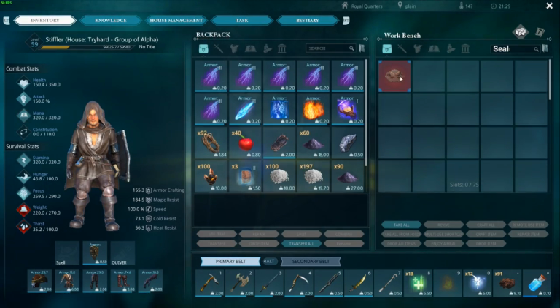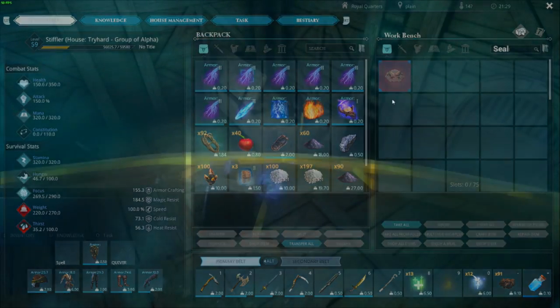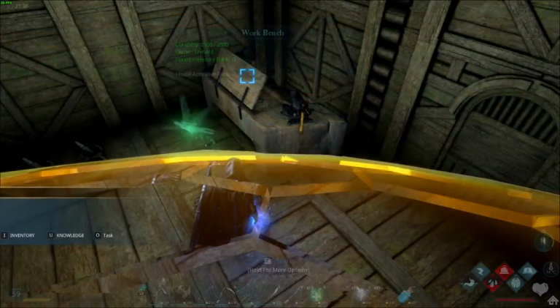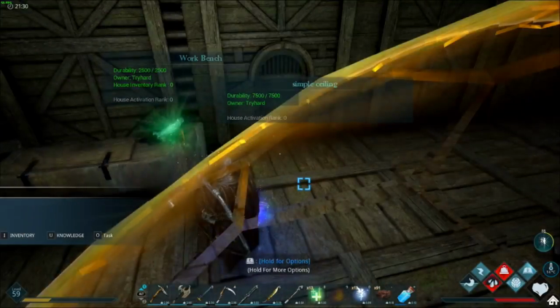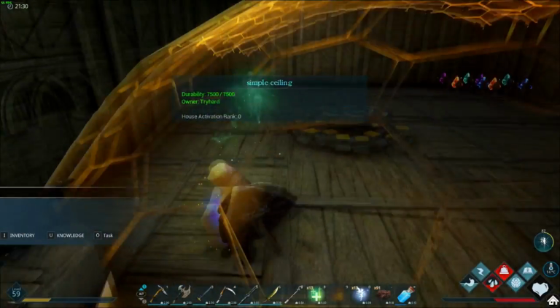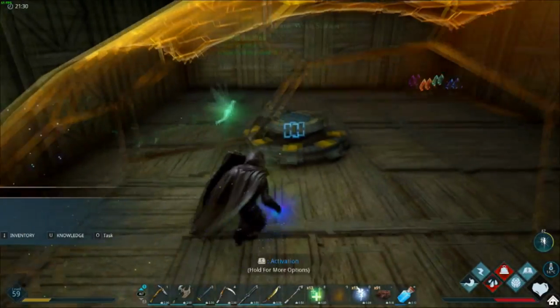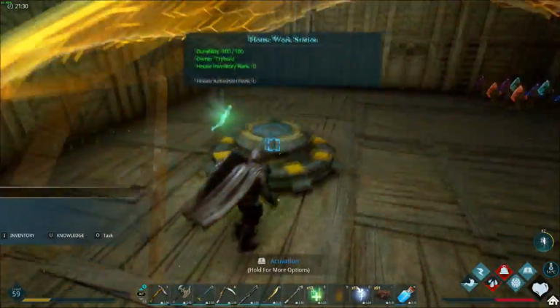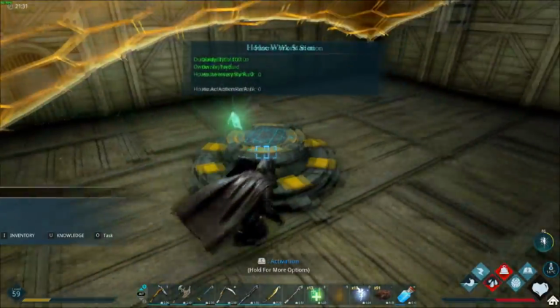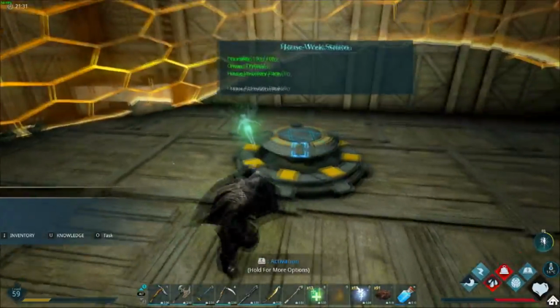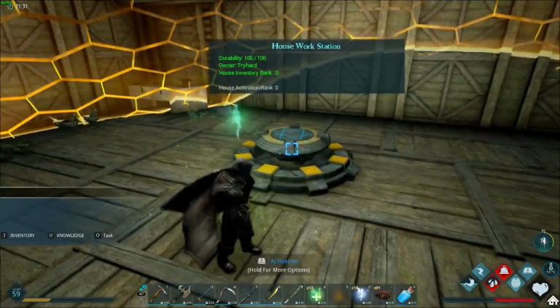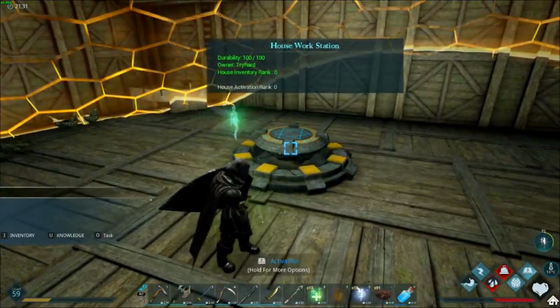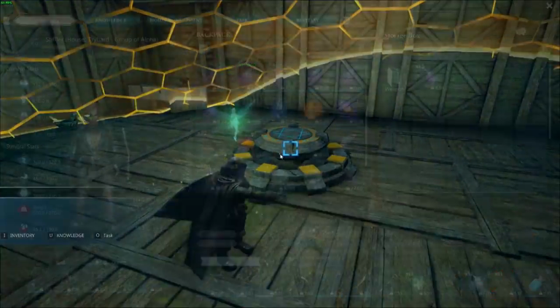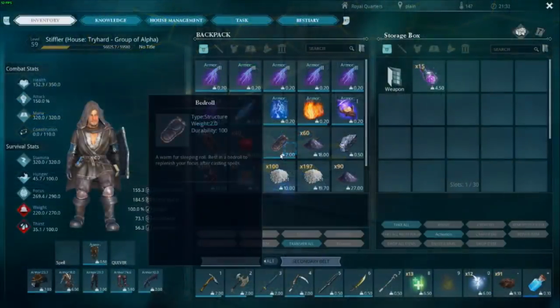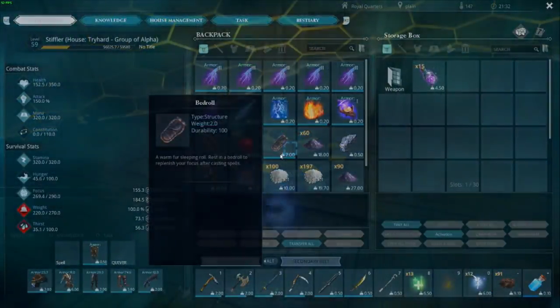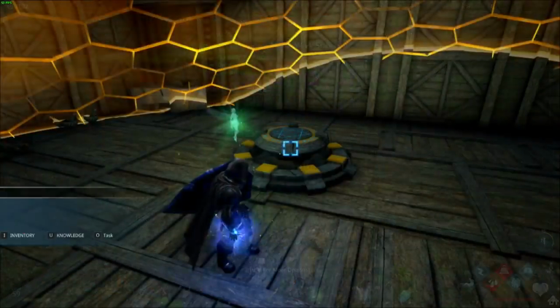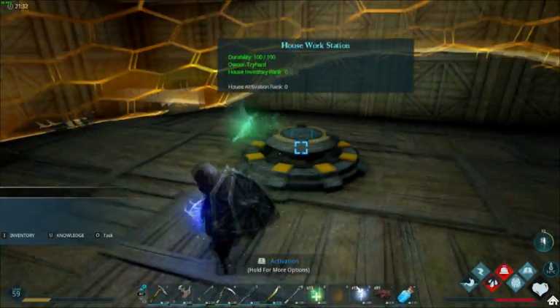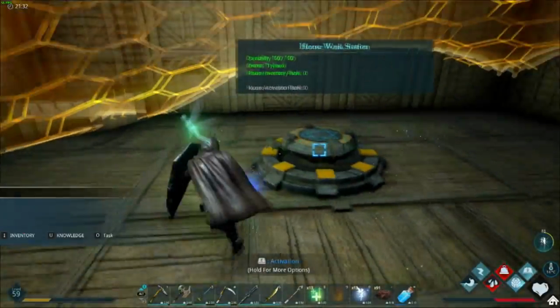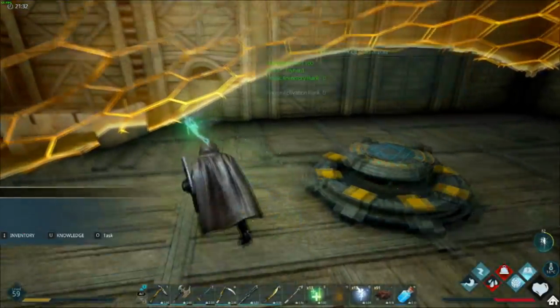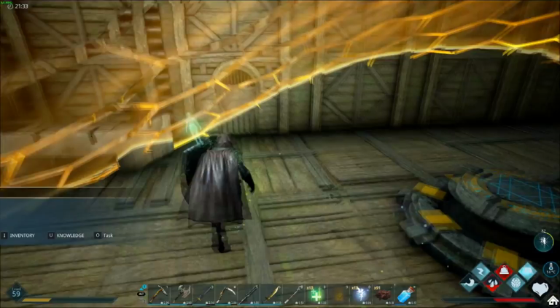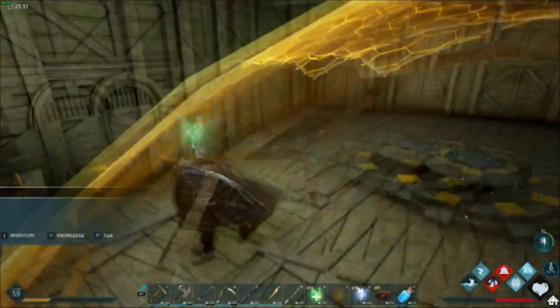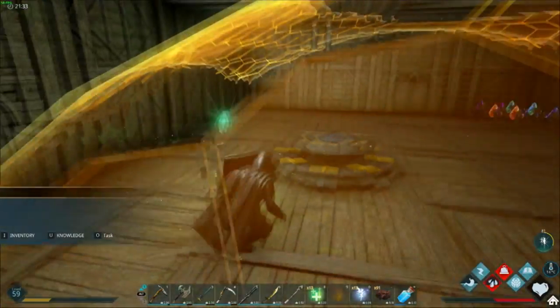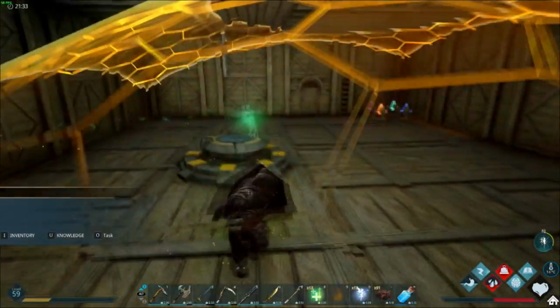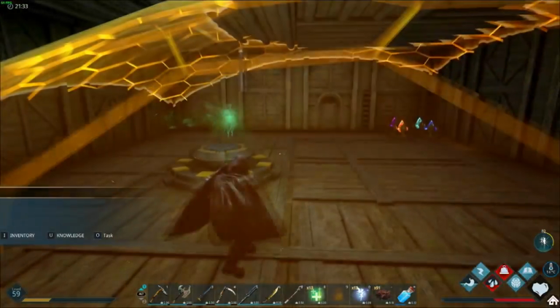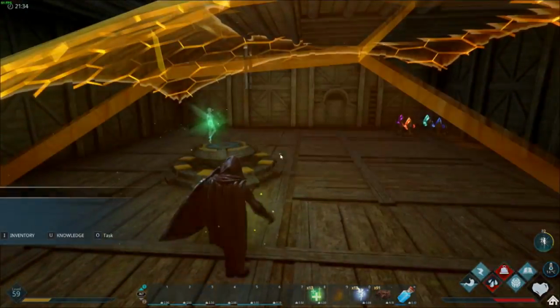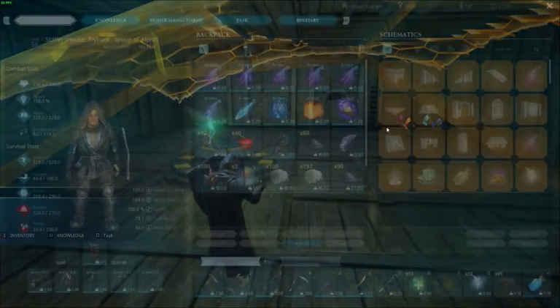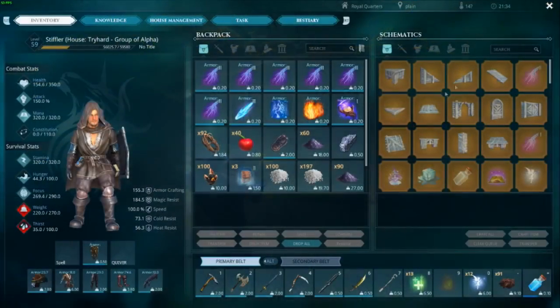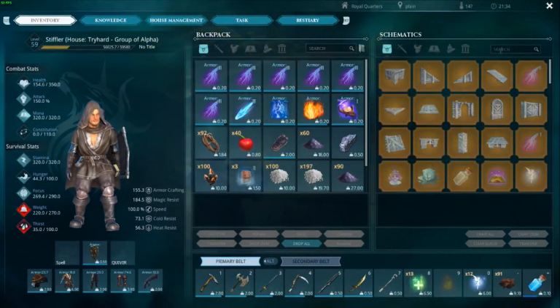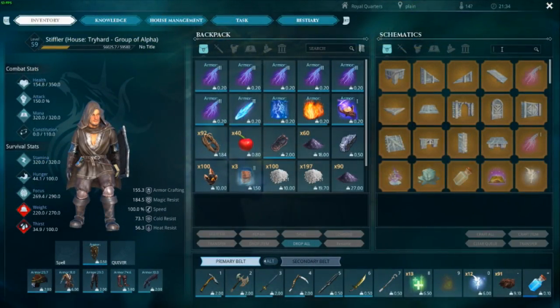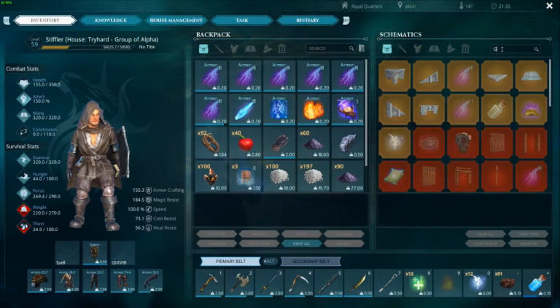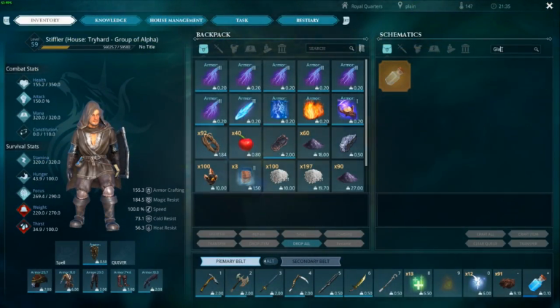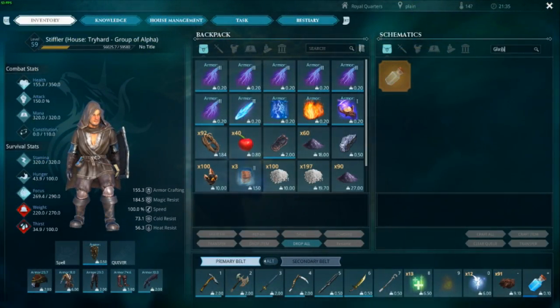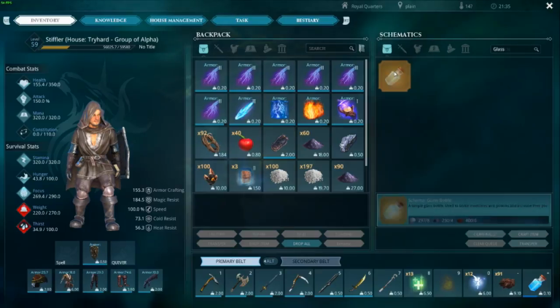It's a bit confusing because it says you can make it in your inventory, but you also need to make it from the workbench. When you drop it down it becomes called the house workstation — I'm not sure why there's a distinction there, but when you place it down it becomes the house workstation.